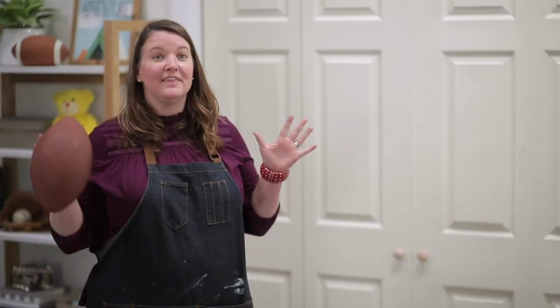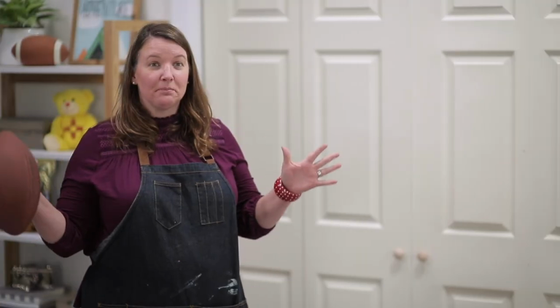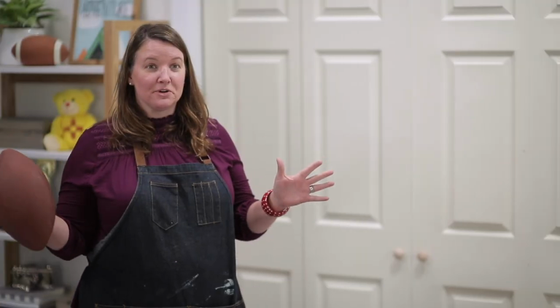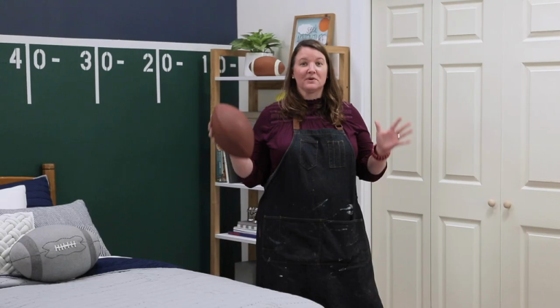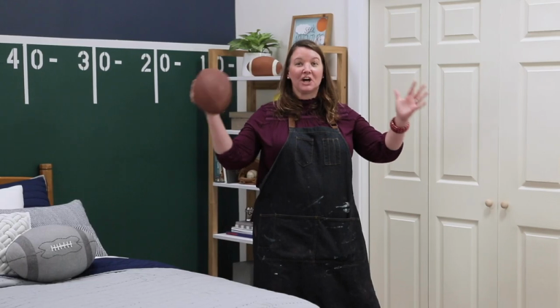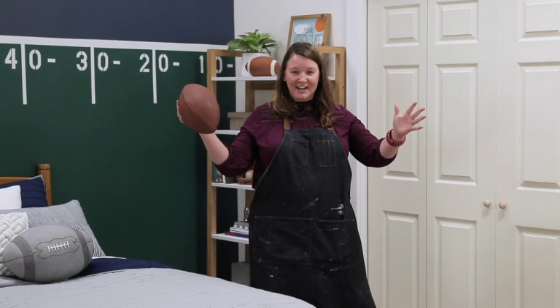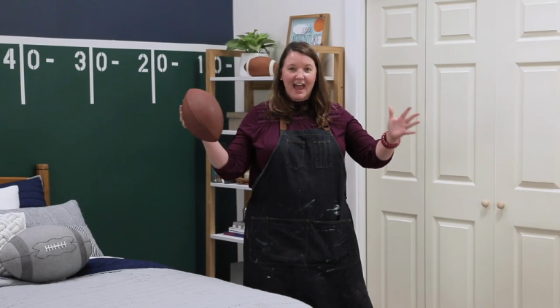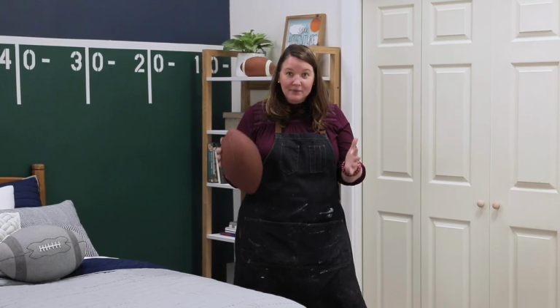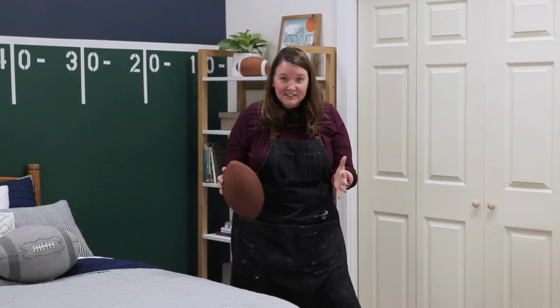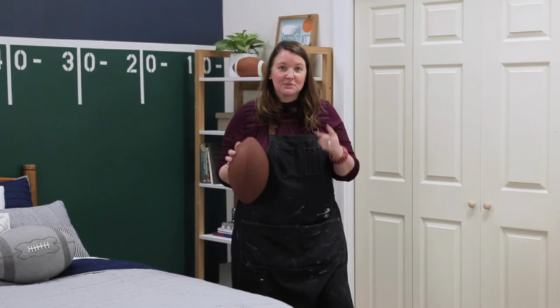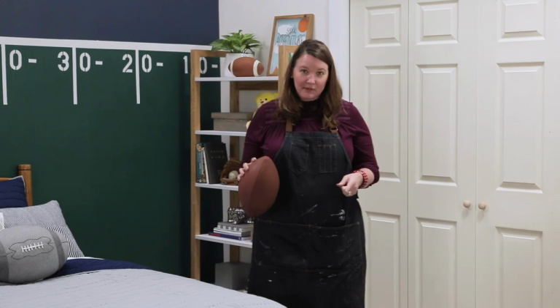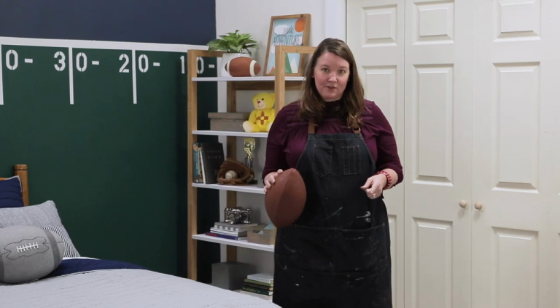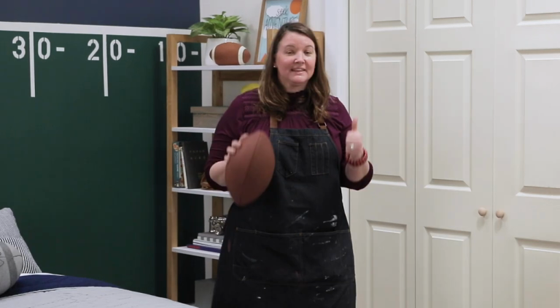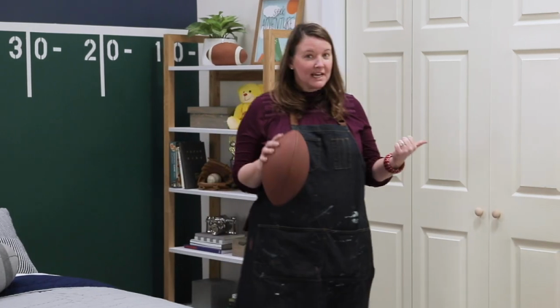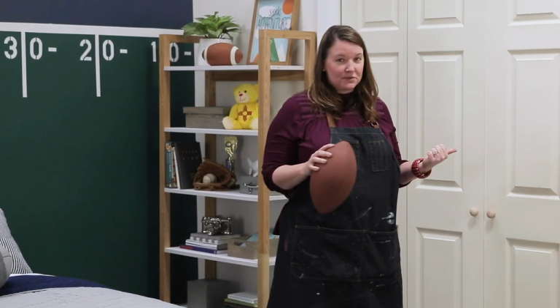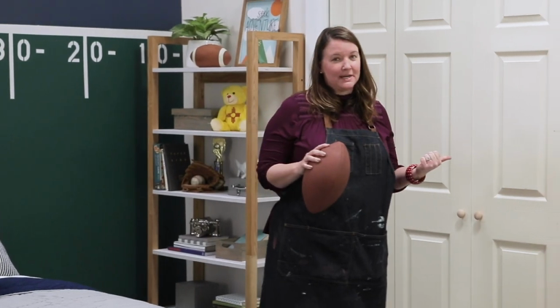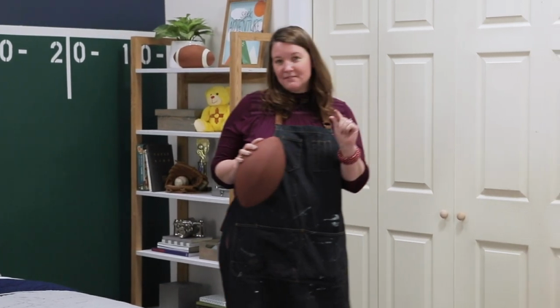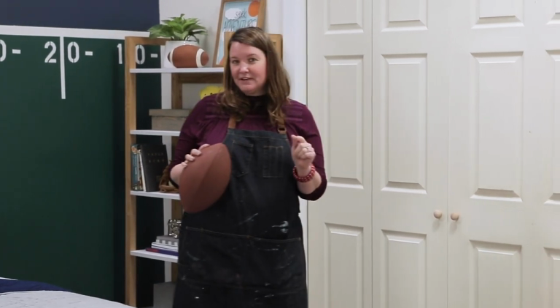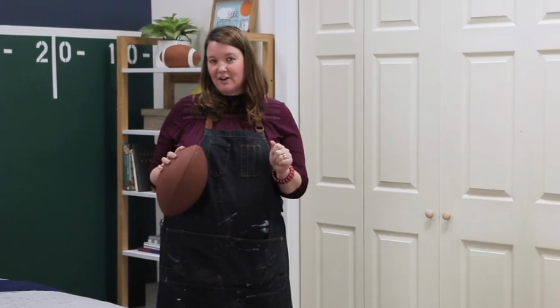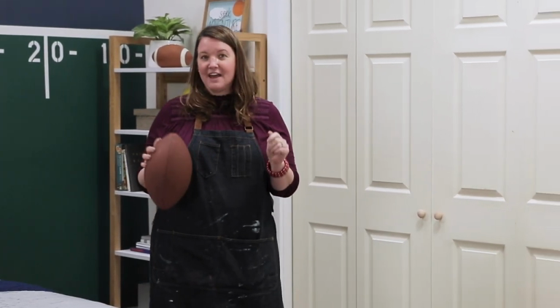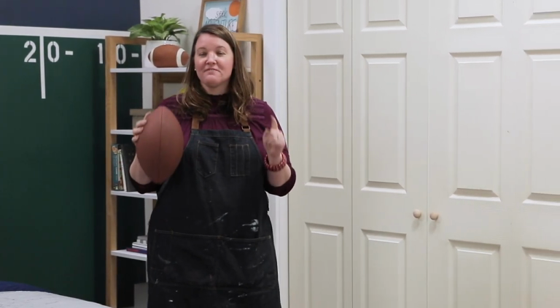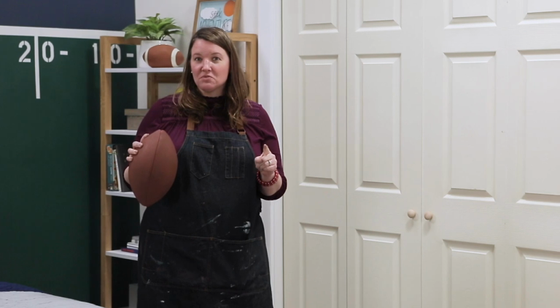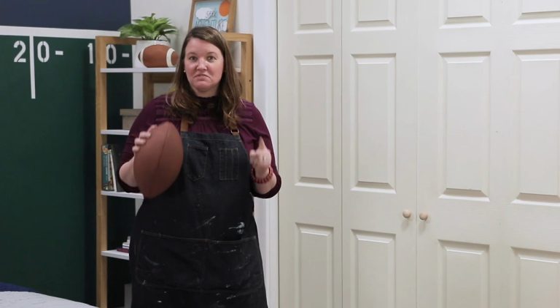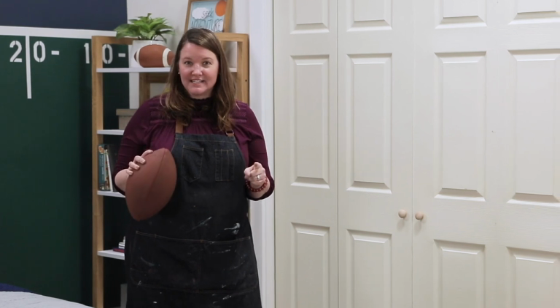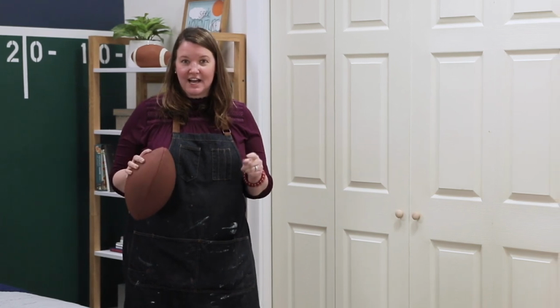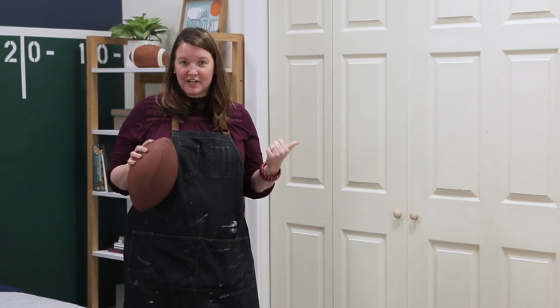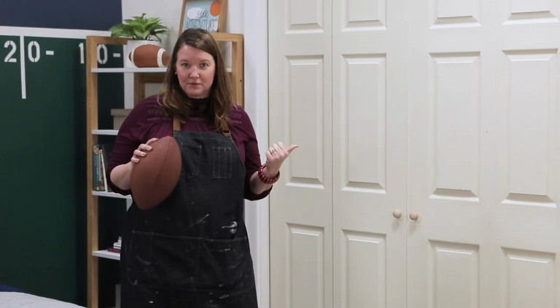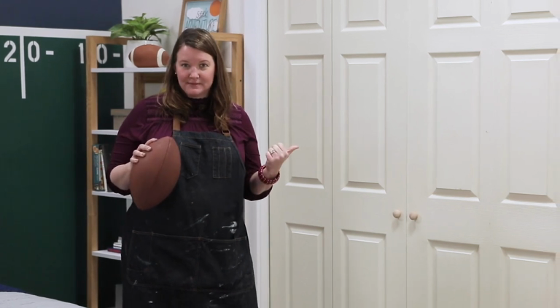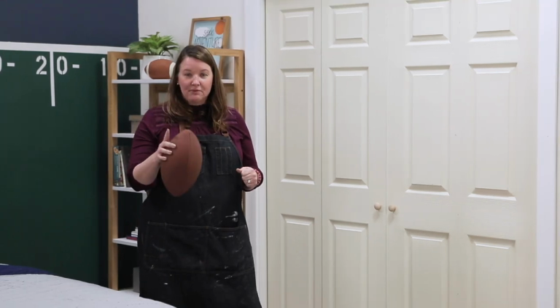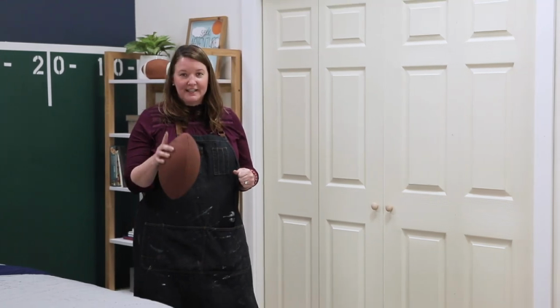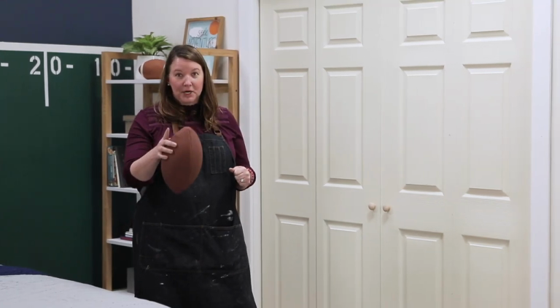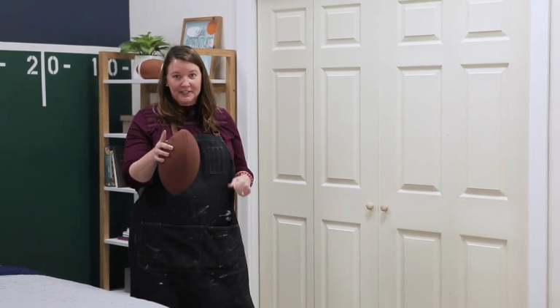This football room was a touchdown — everyone loved it, especially my nephew. But these closet doors need a bit of an upgrade, and I have a very cool, unique idea on how to transform these. Get ready, it's gonna be good.